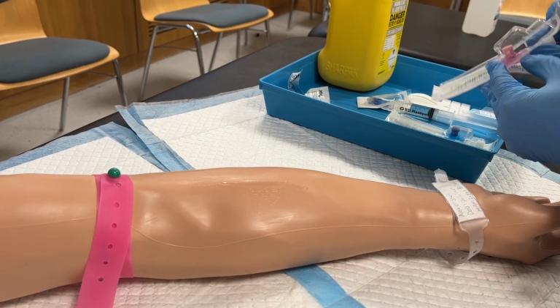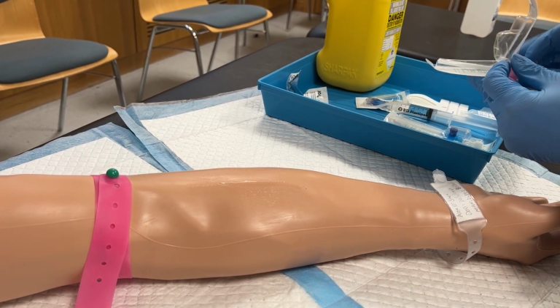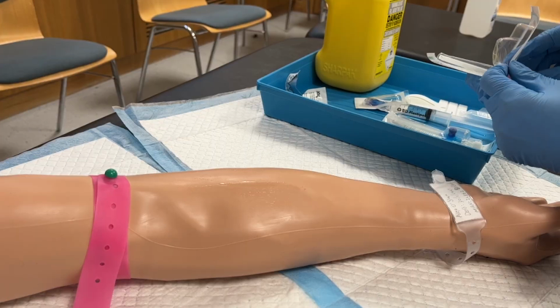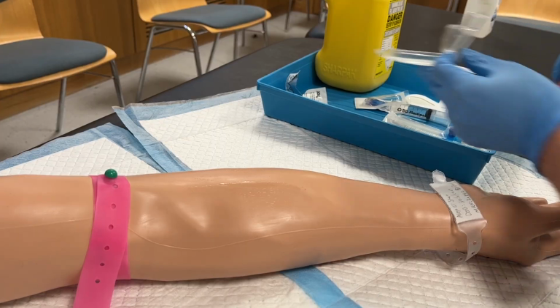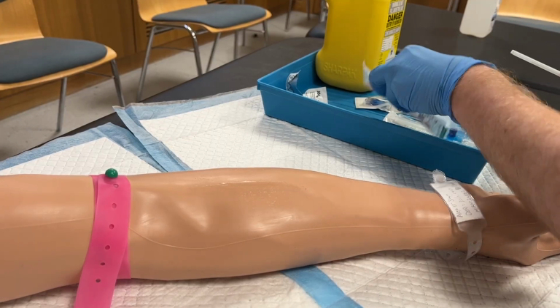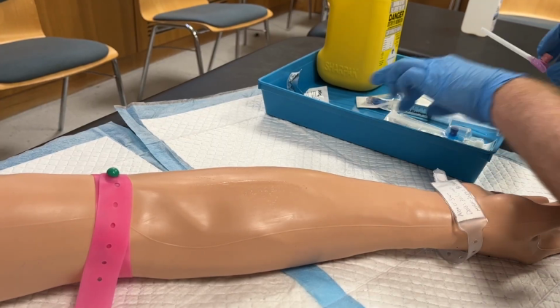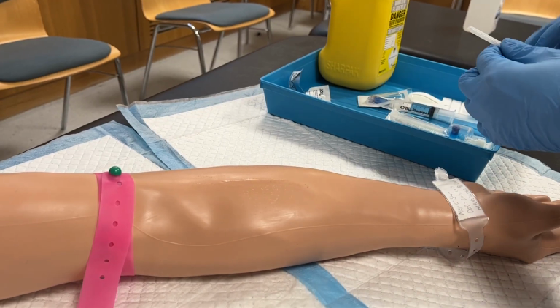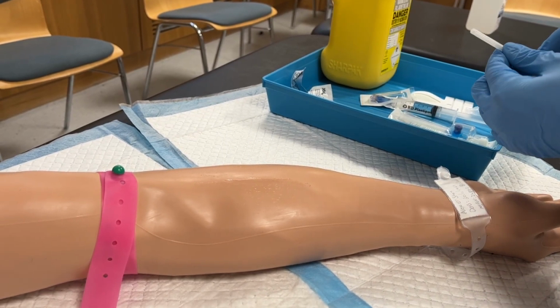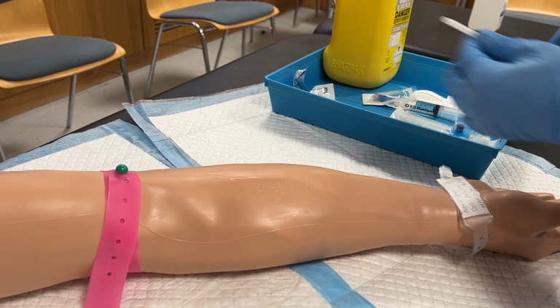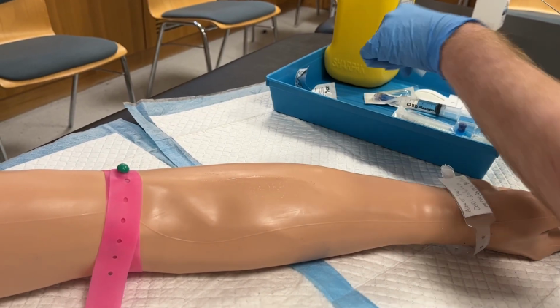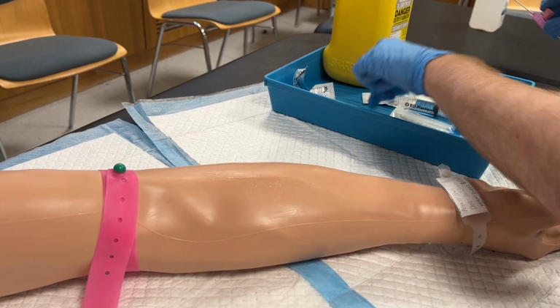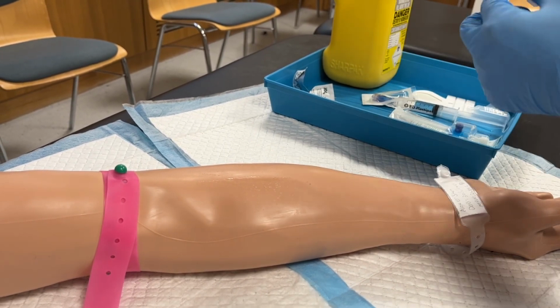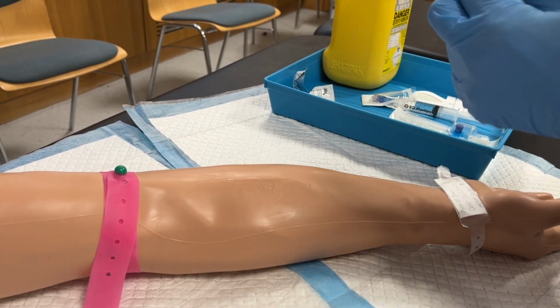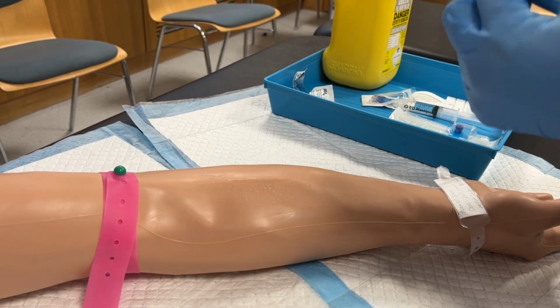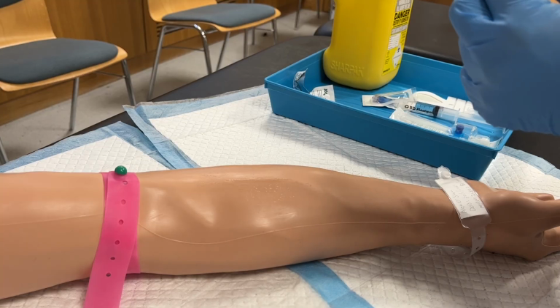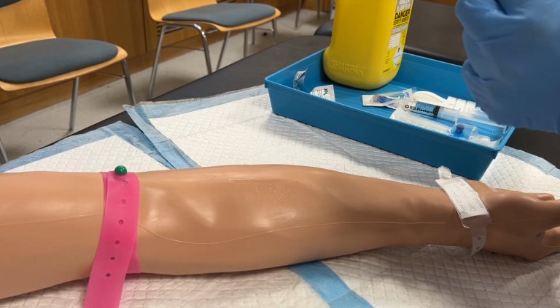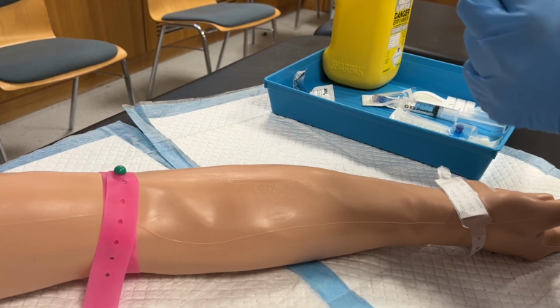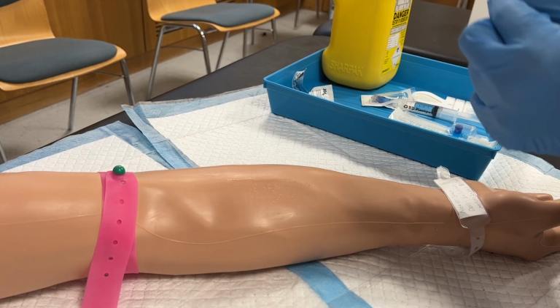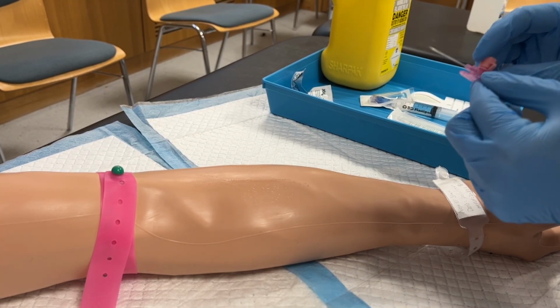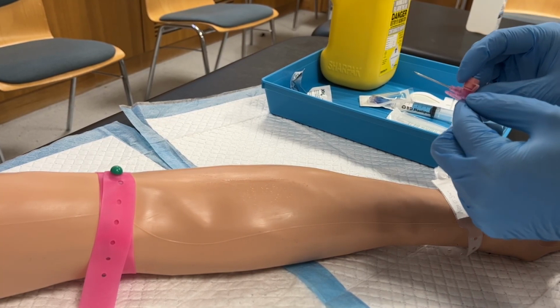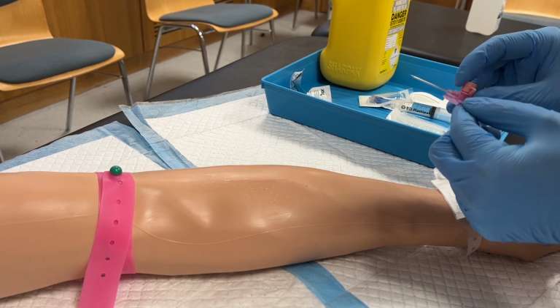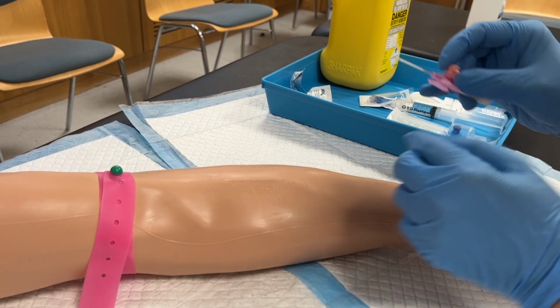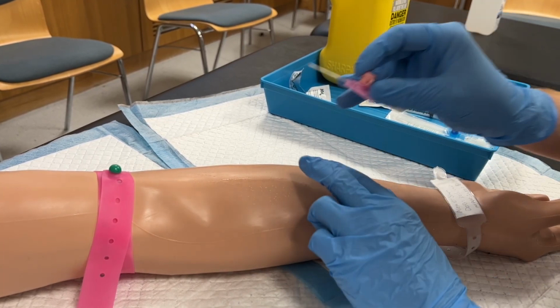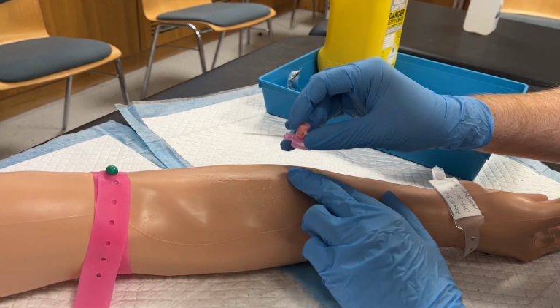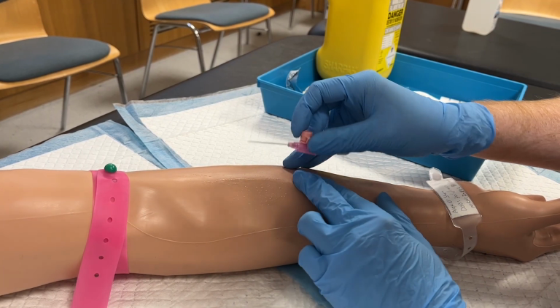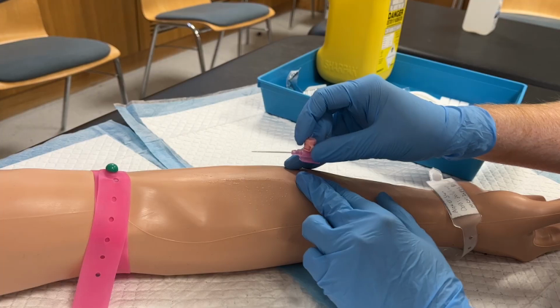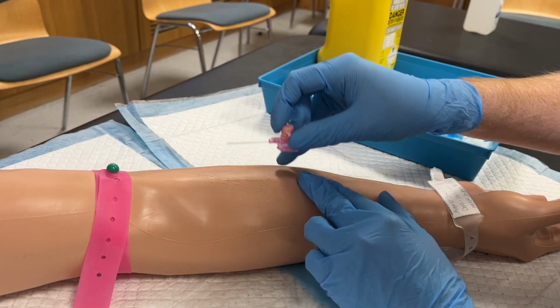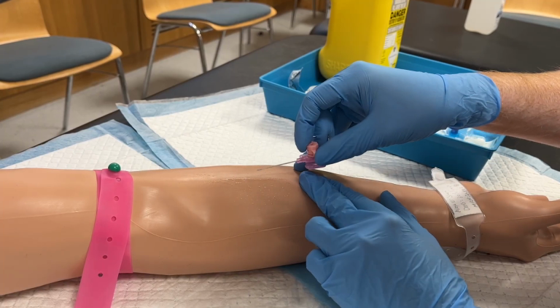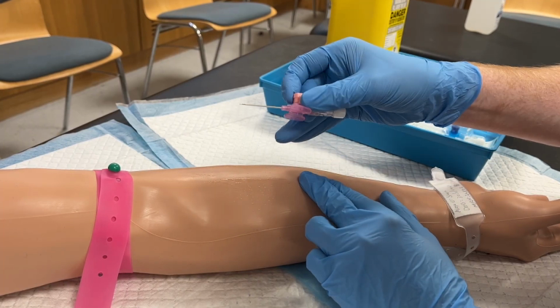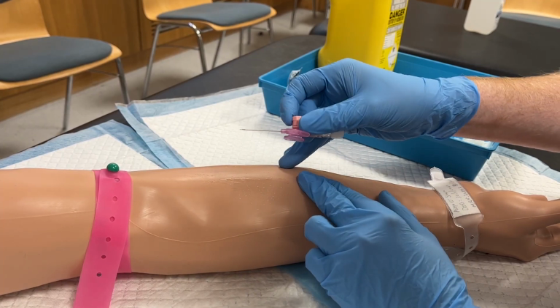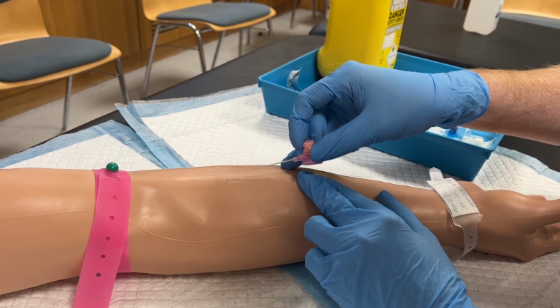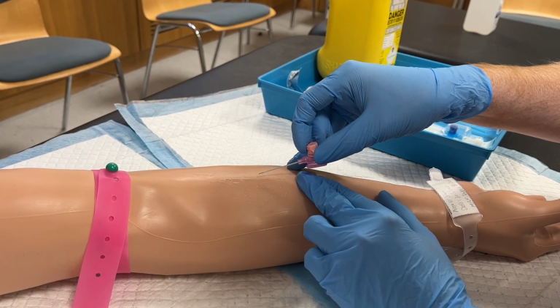Ensure that the bevel is facing up, and in this particular model that the wings have been extended. You will notice me use my non-dominant hand to pull tension in the skin and stabilise the vein, while the ring finger of my dominant hand allows me to stabilise my hand against the patient's arm.